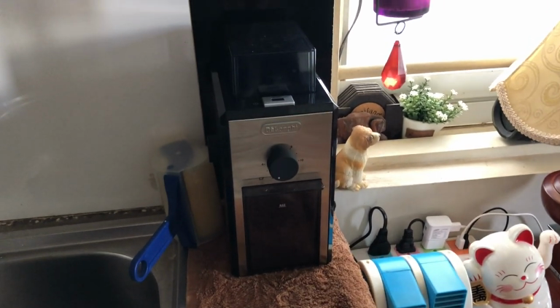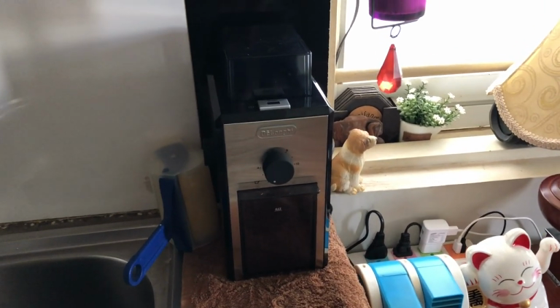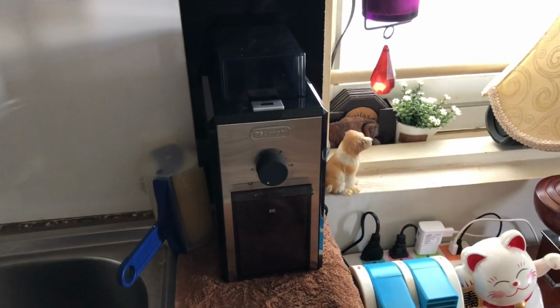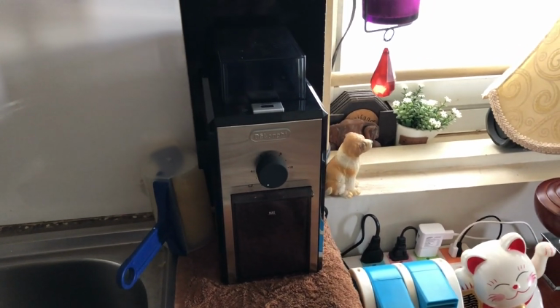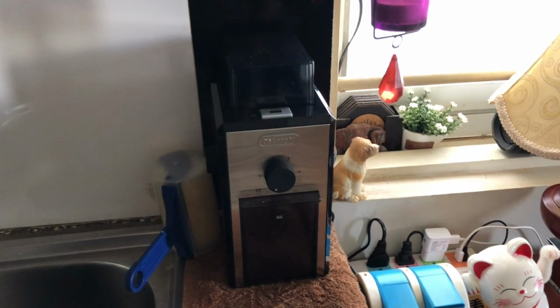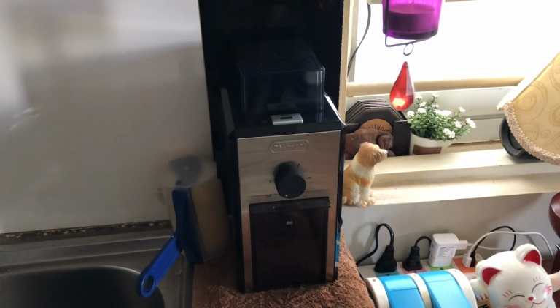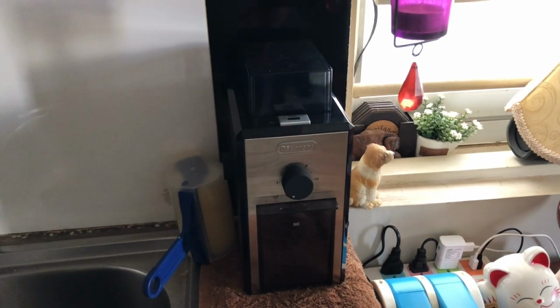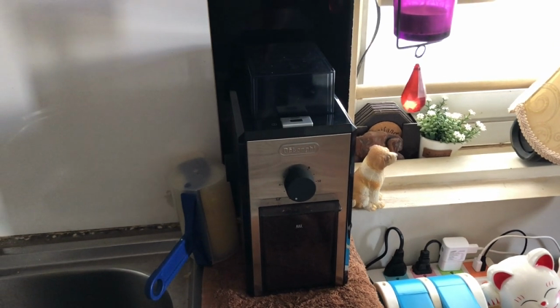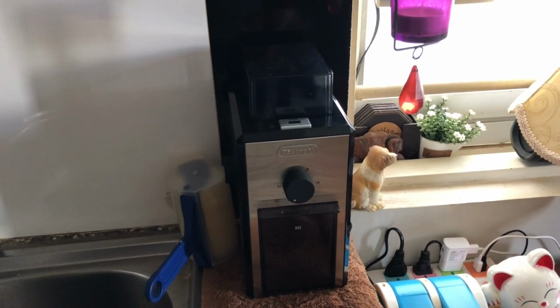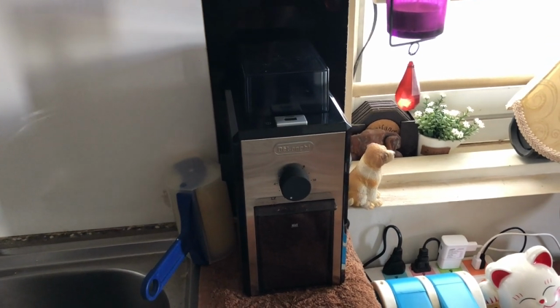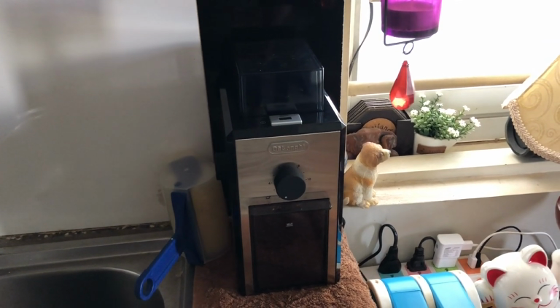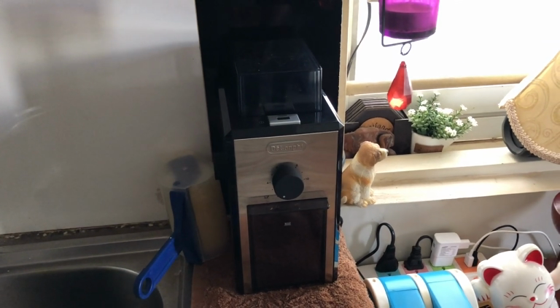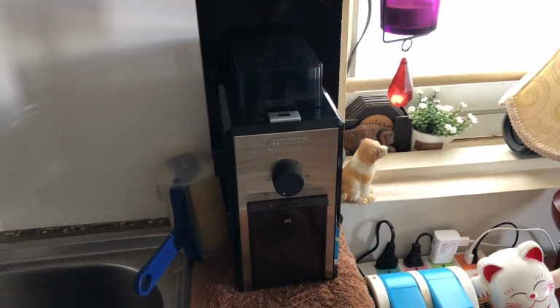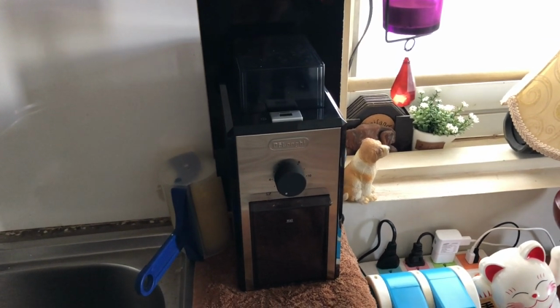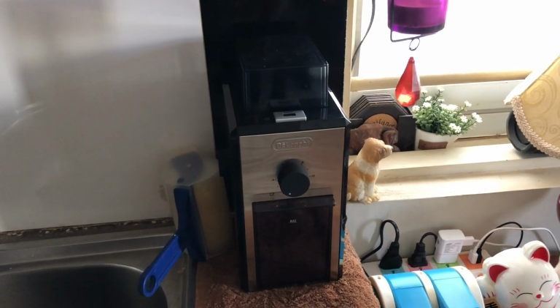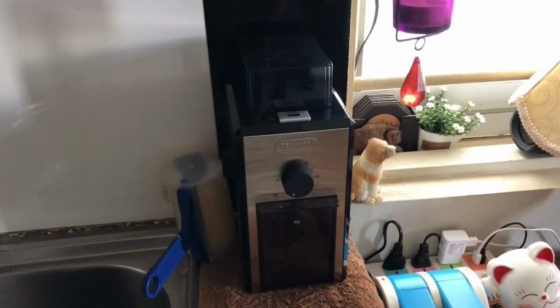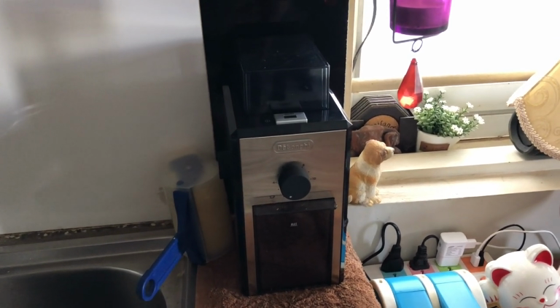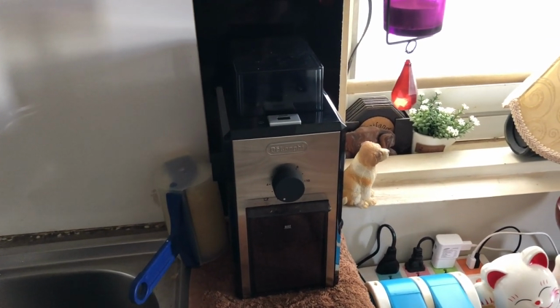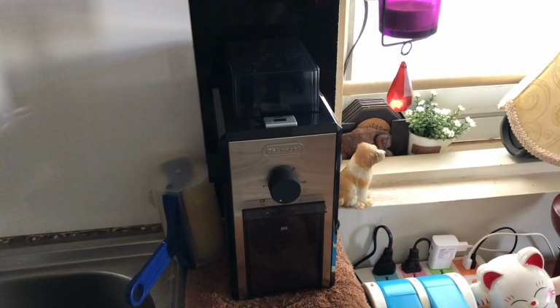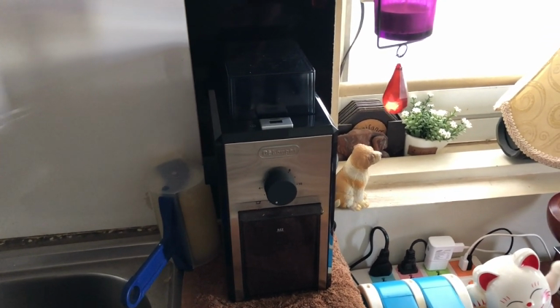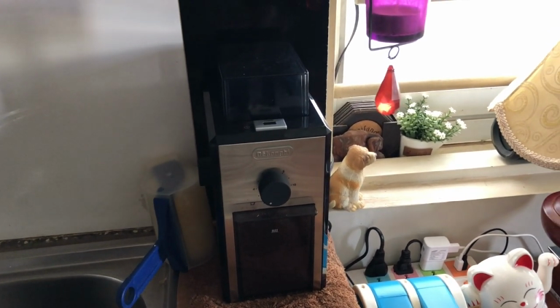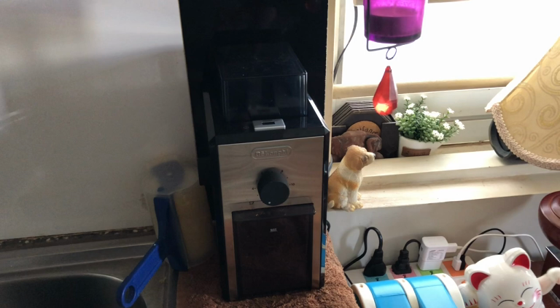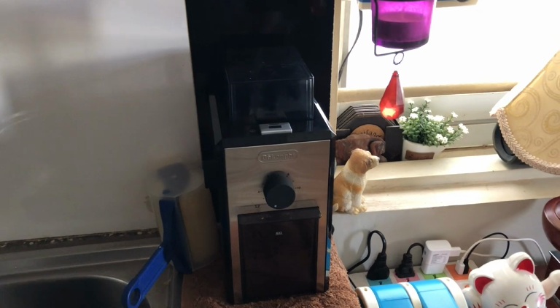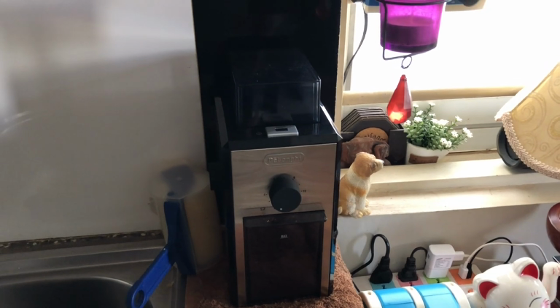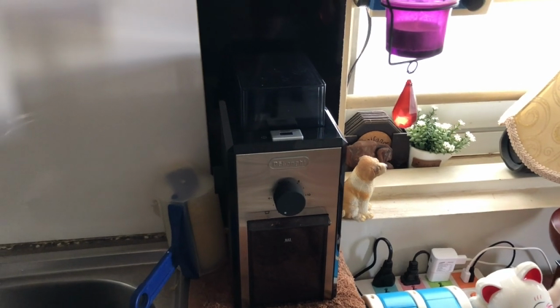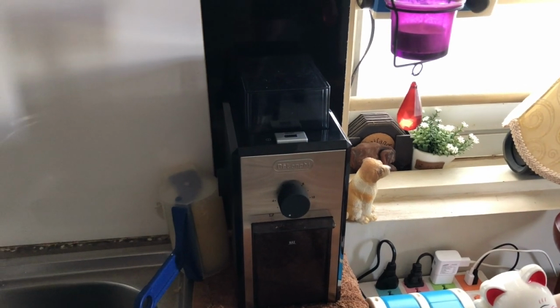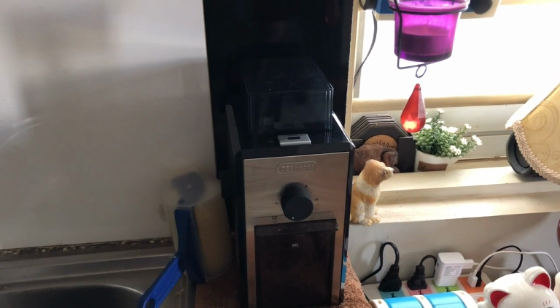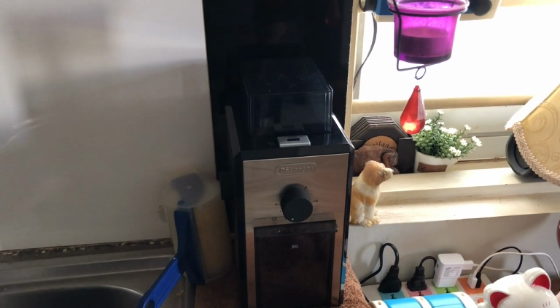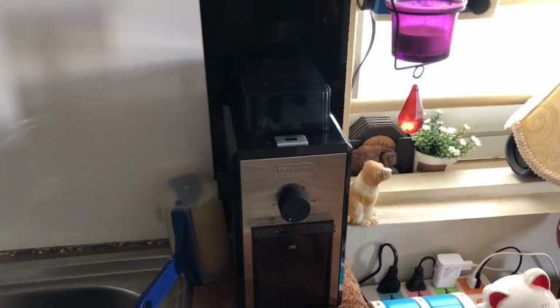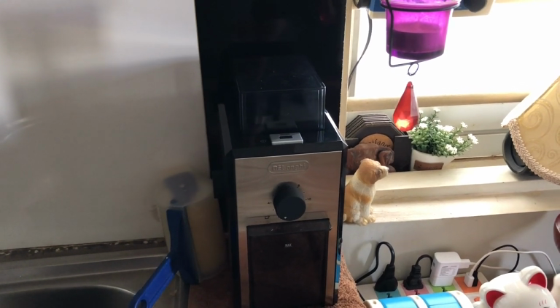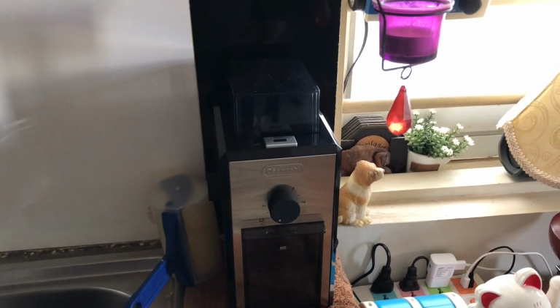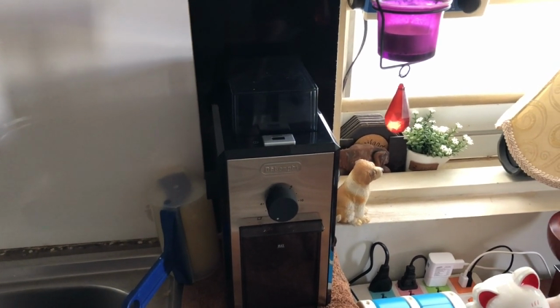So there we go, there's a review of this beautiful coffee grinder. Do like, do subscribe, do share. Bye-bye, and I'll see you for the next unboxing and the next review very soon. Bye for now.